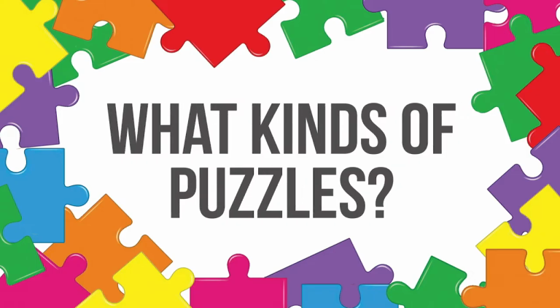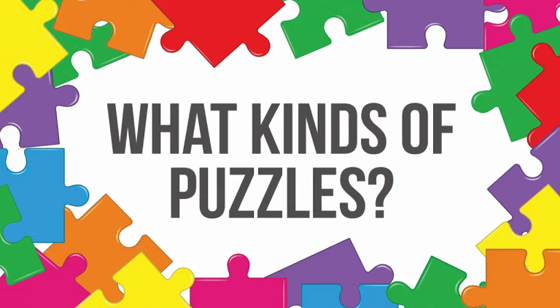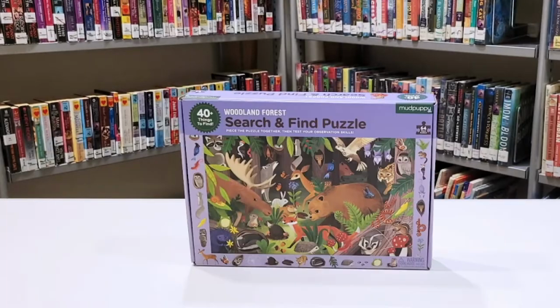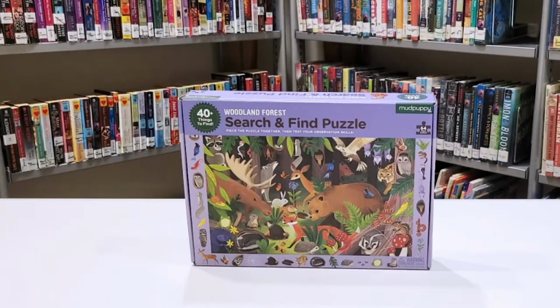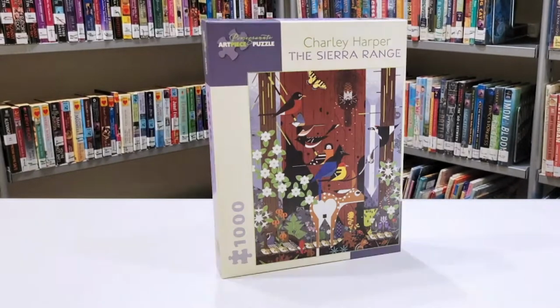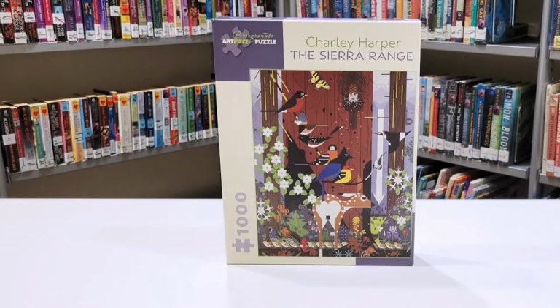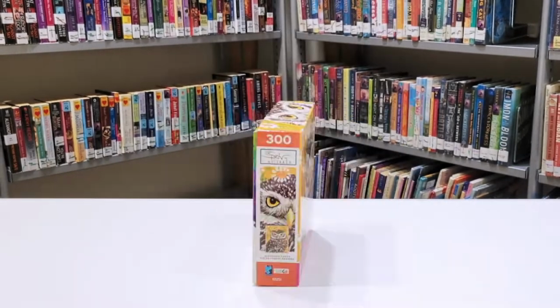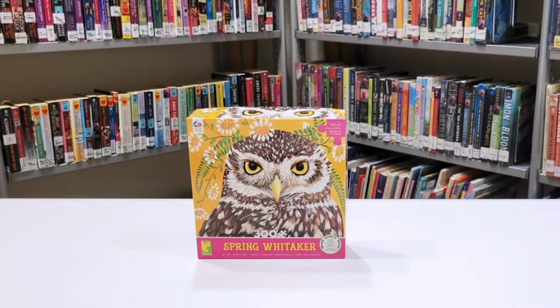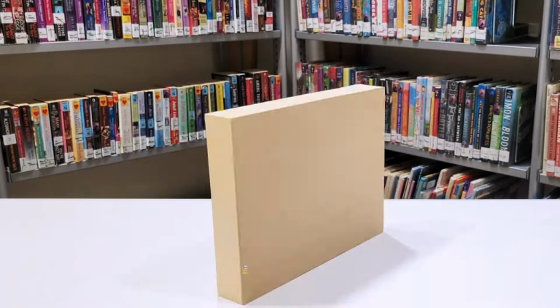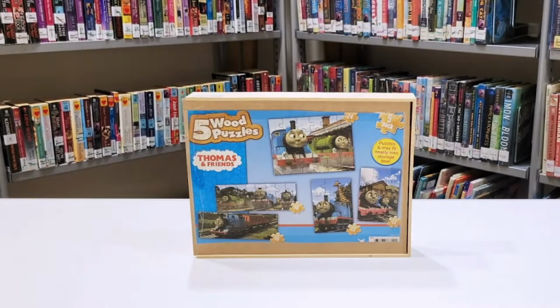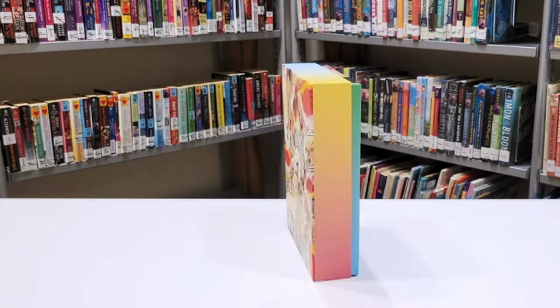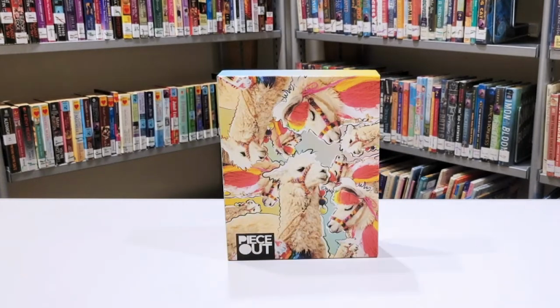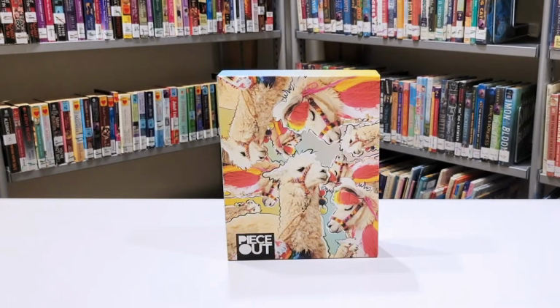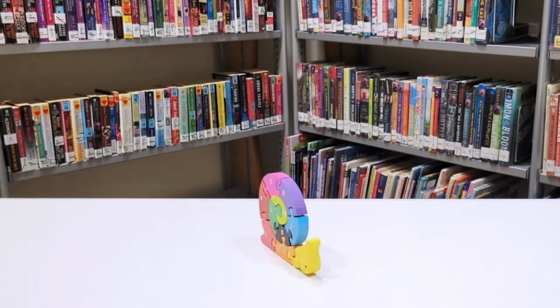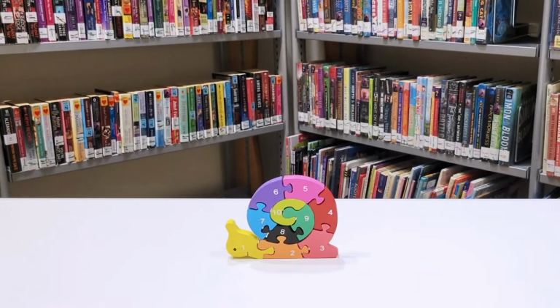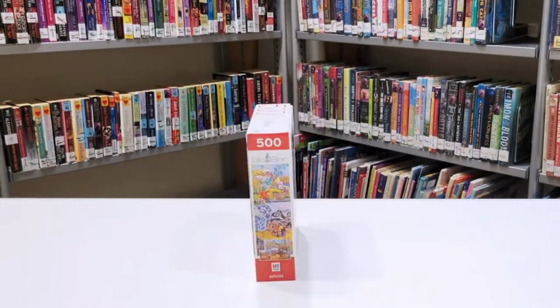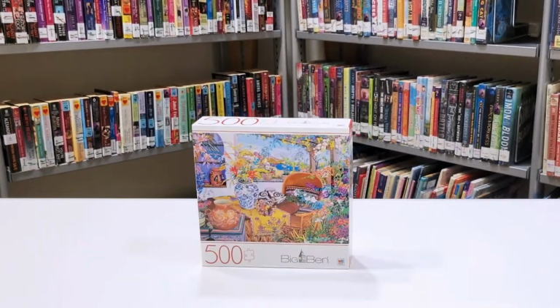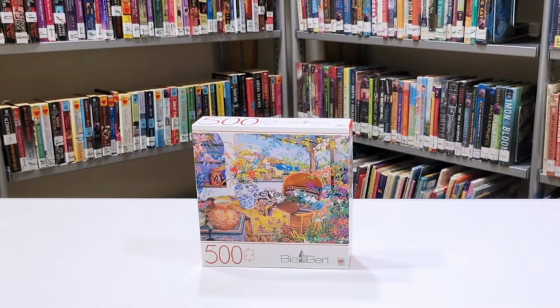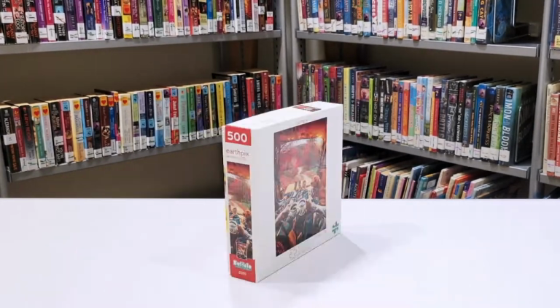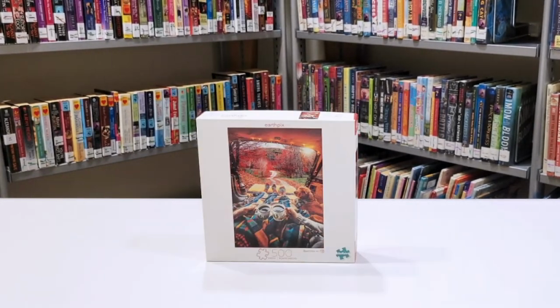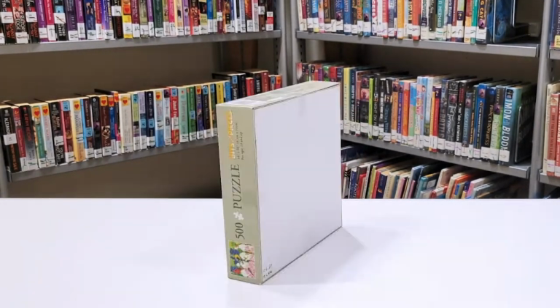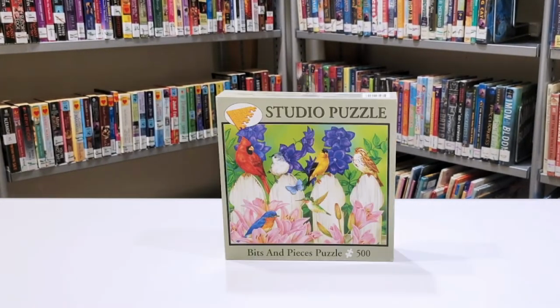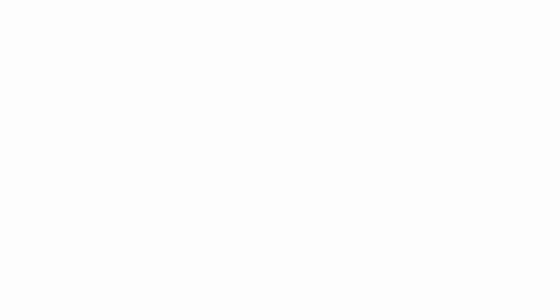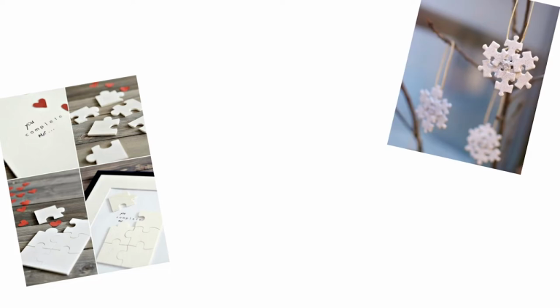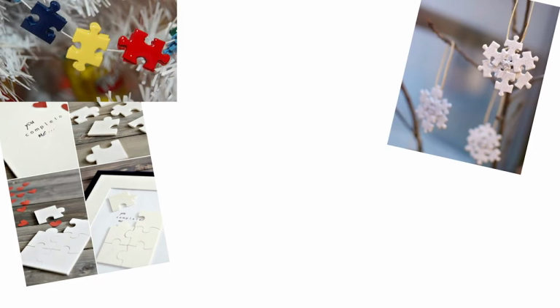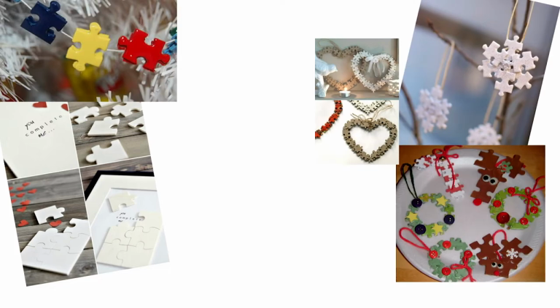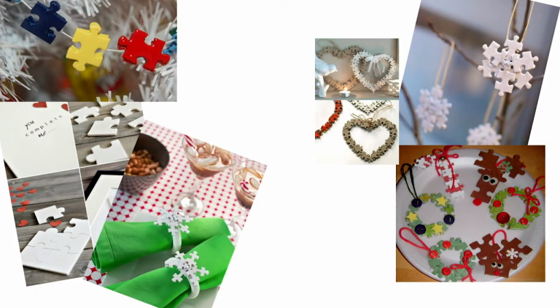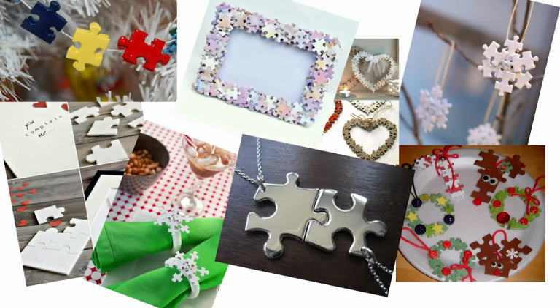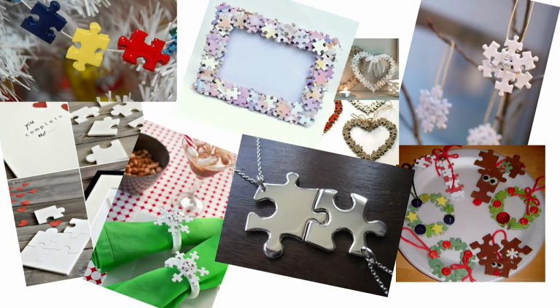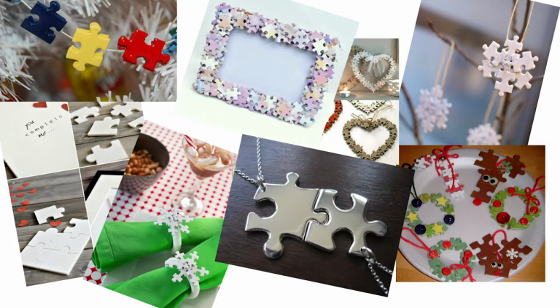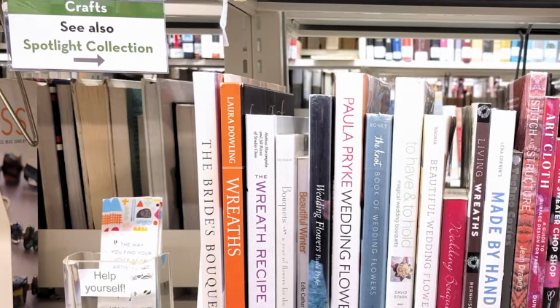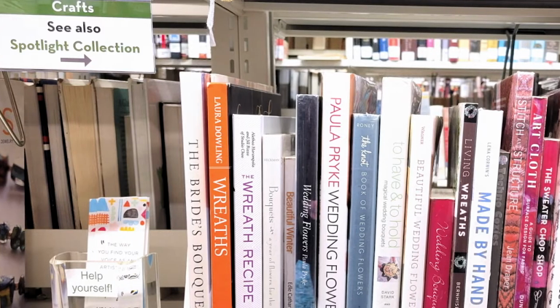All levels of puzzles are welcome, including kids' puzzles. When donating or returning a puzzle, please make sure they're in good condition. If any pieces are missing, throw the puzzle away or repurpose it for a fun craft project.